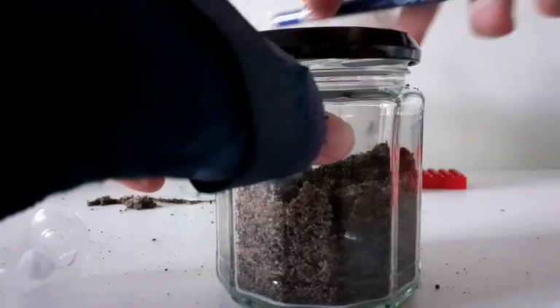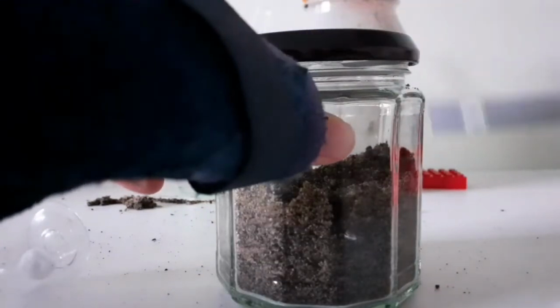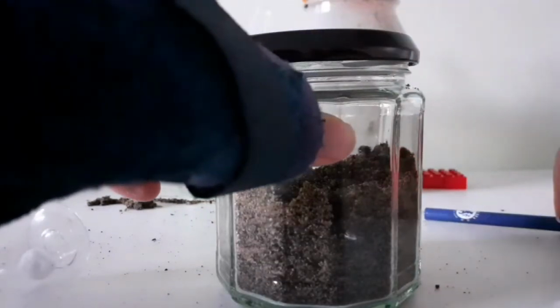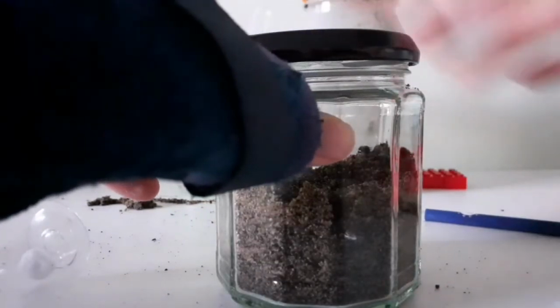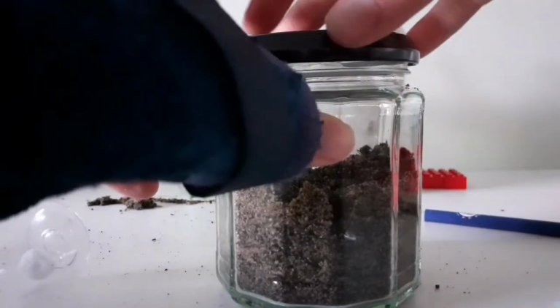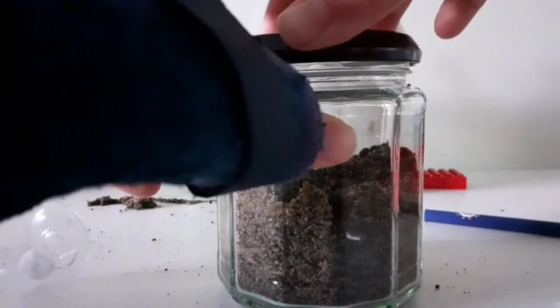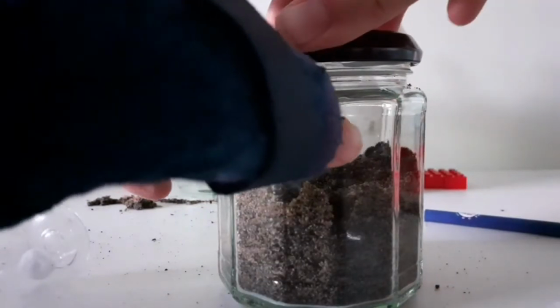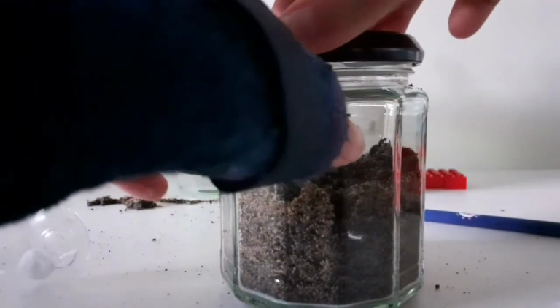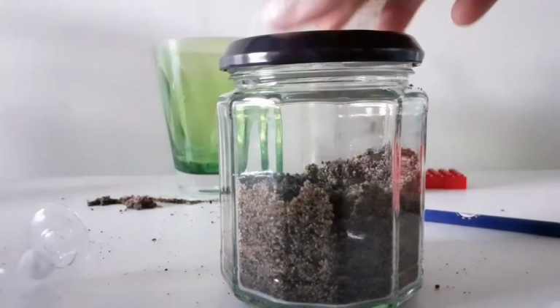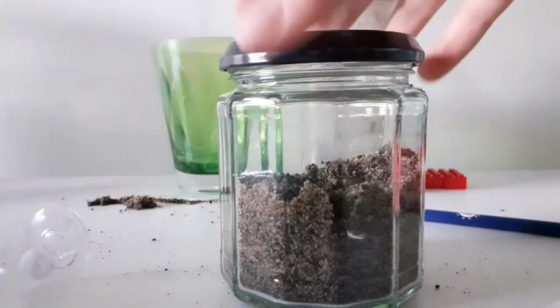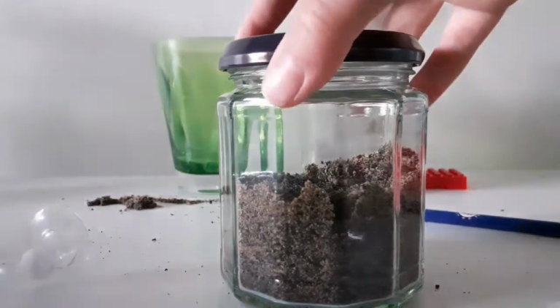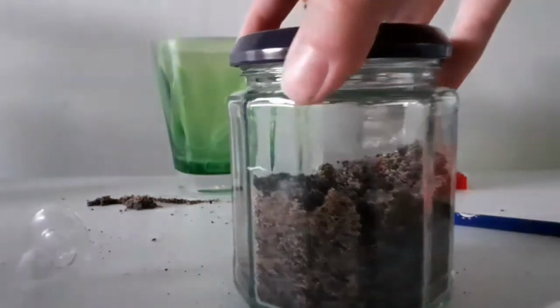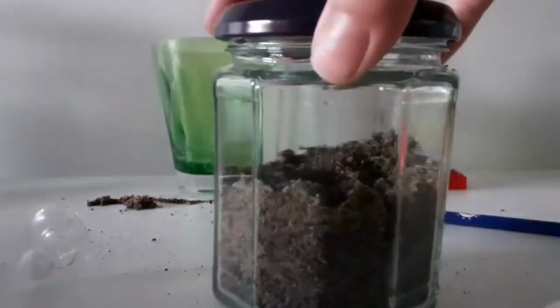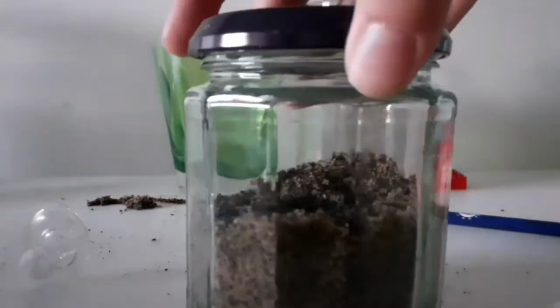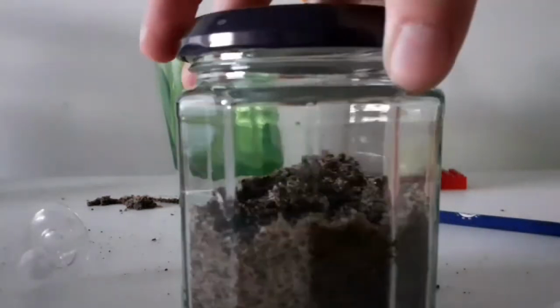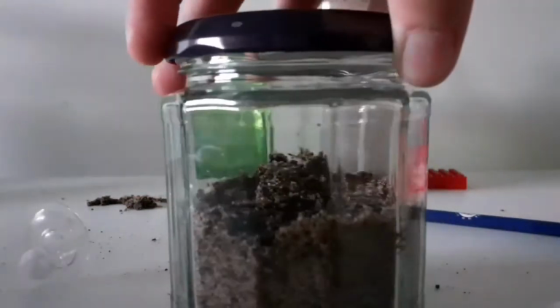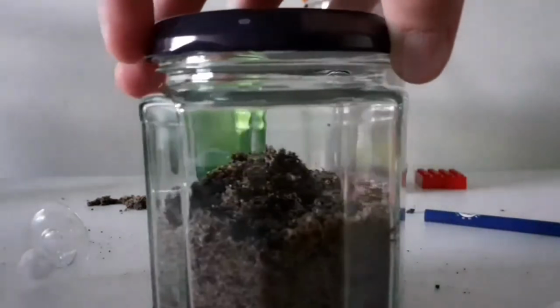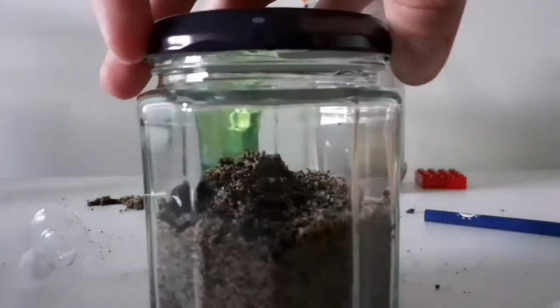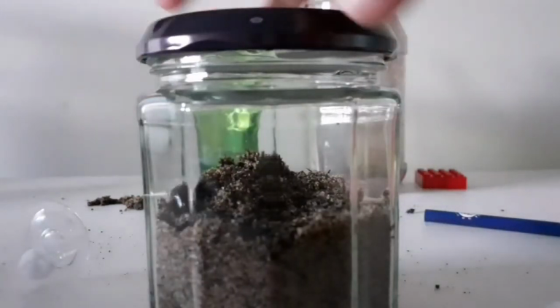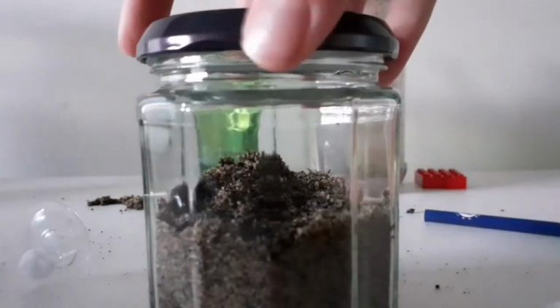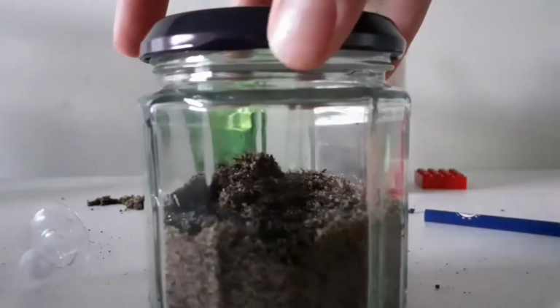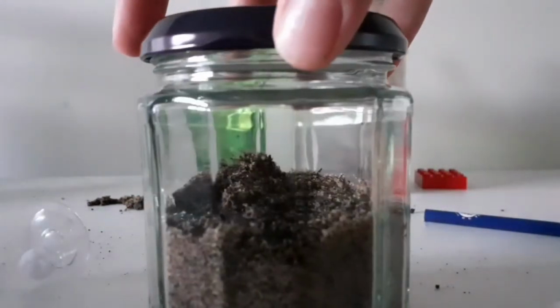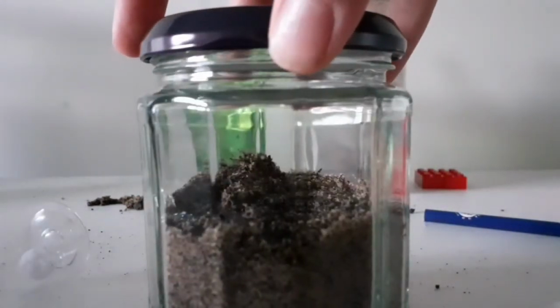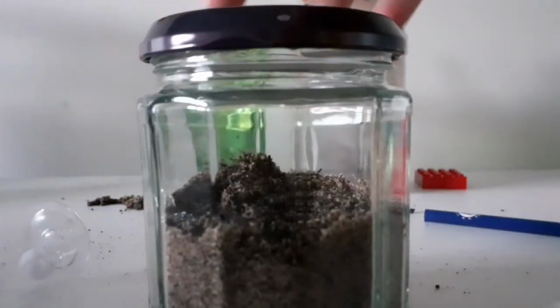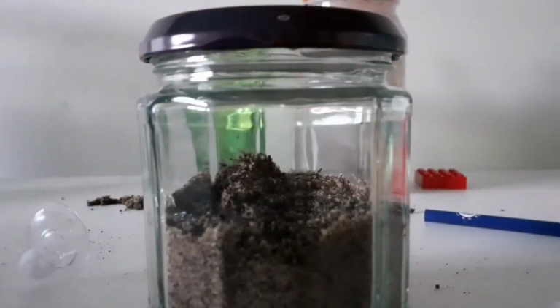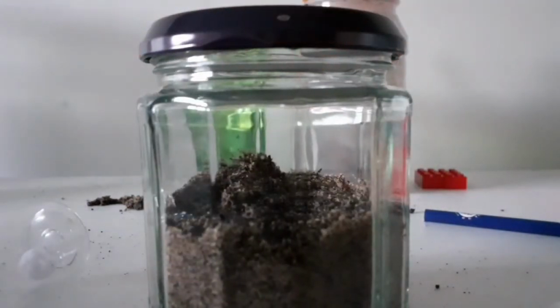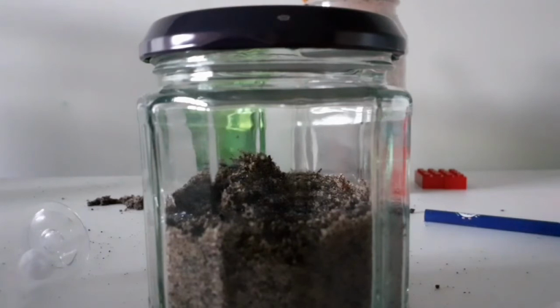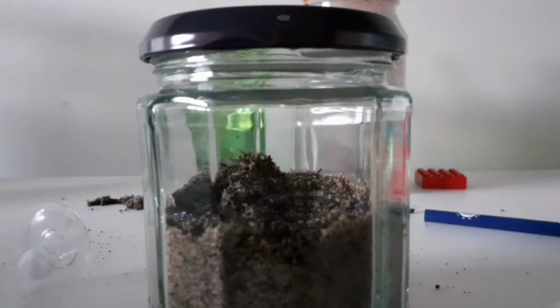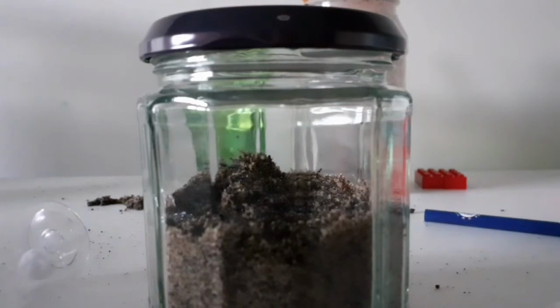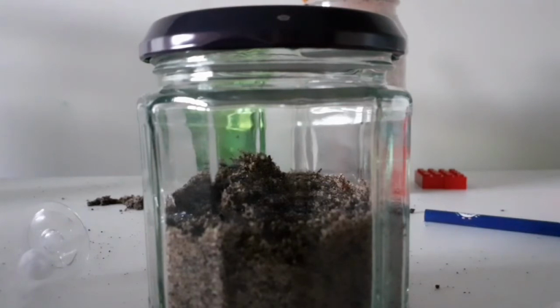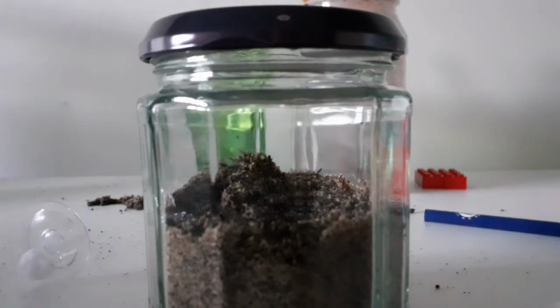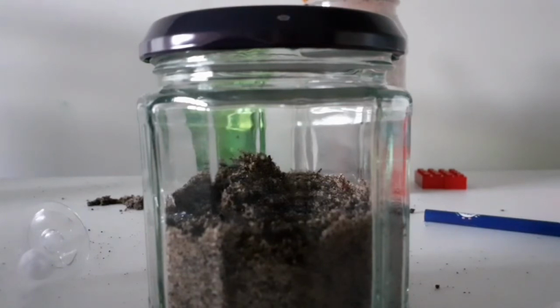Bear in mind that if you're using the lid that came with the jar, like I am, you will need to take it off every so often to let some air in. Now let's watch and see what she does.